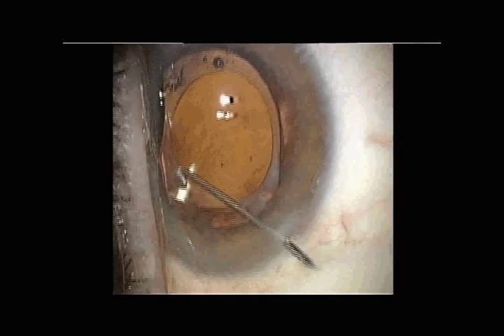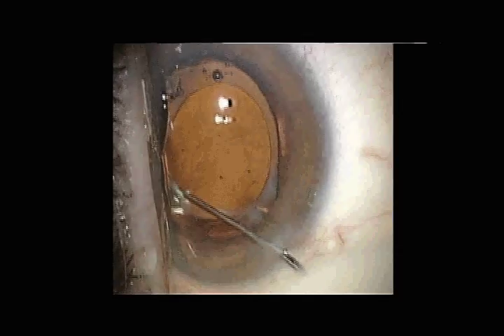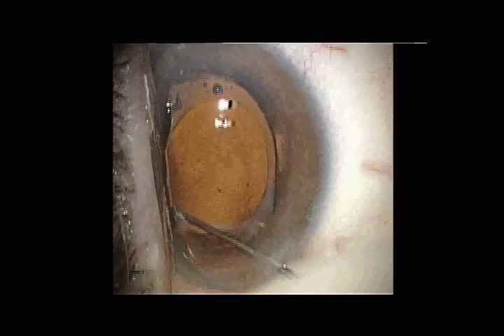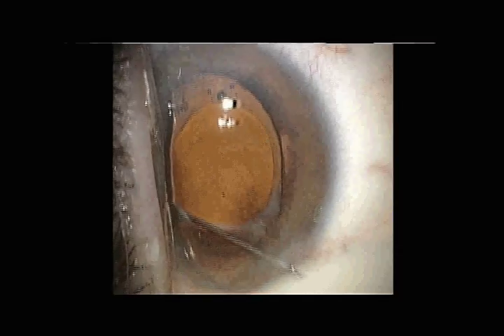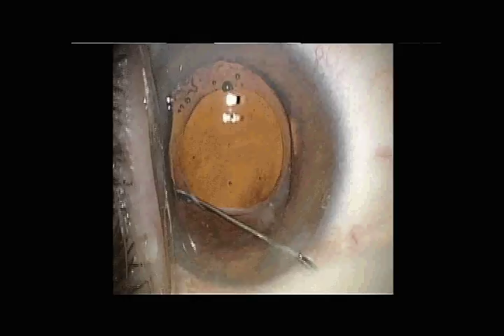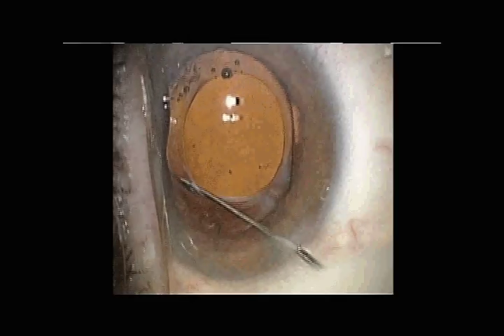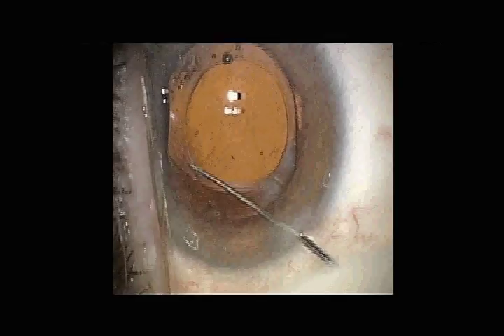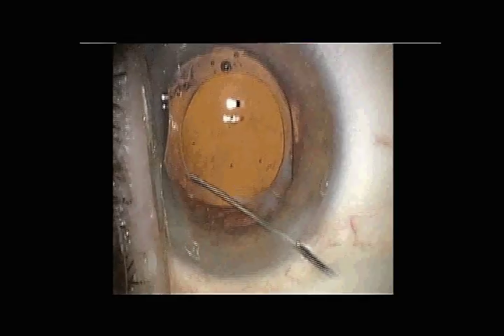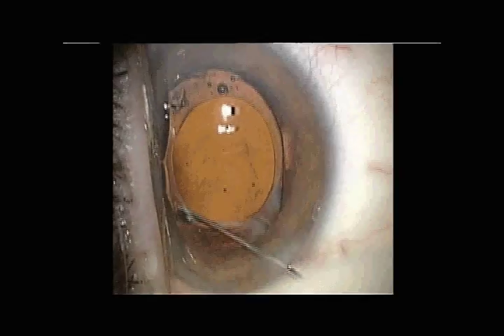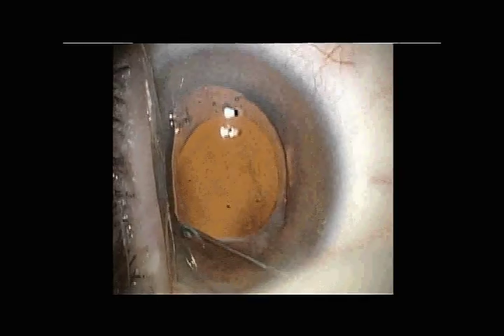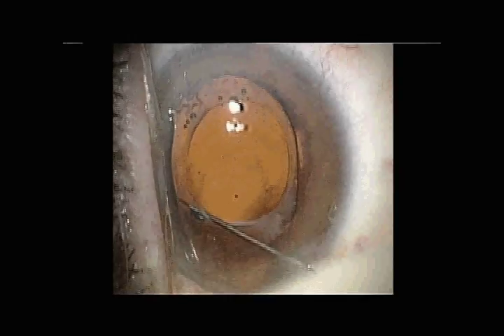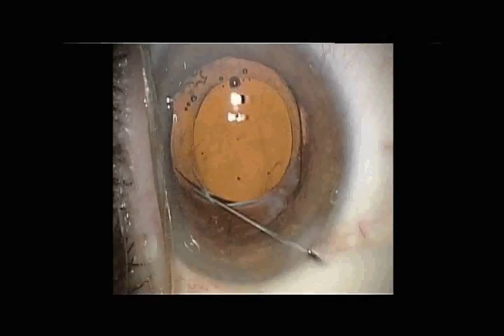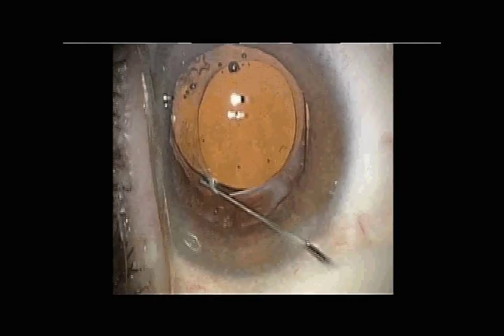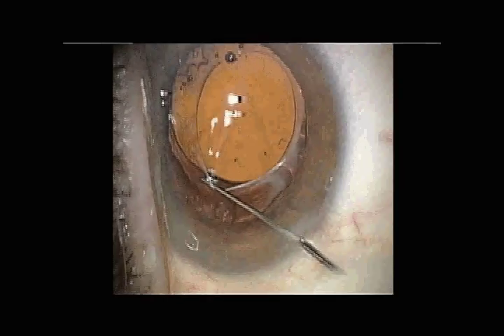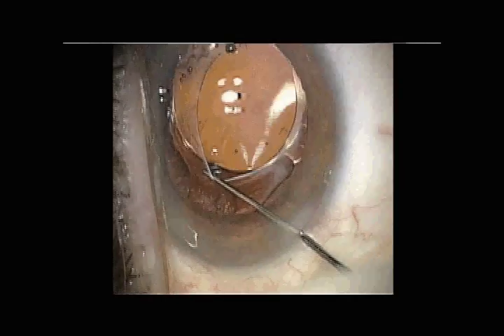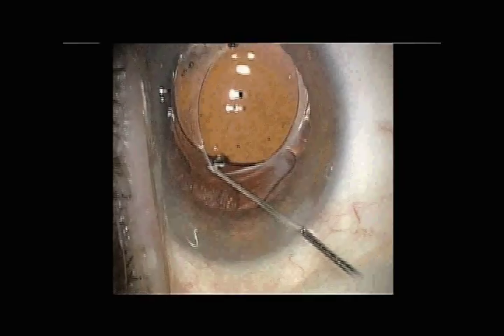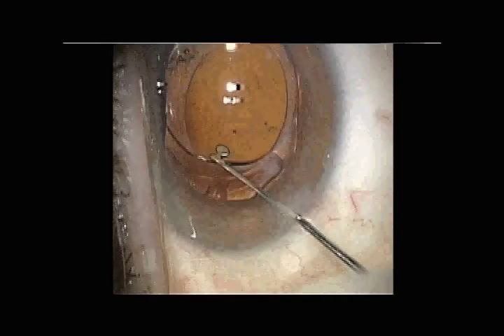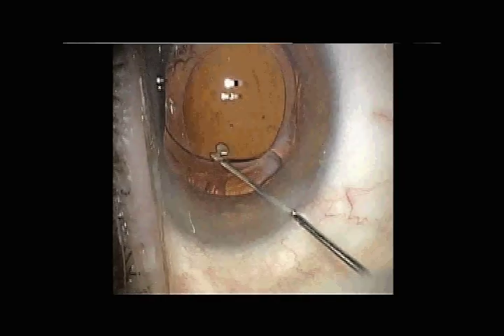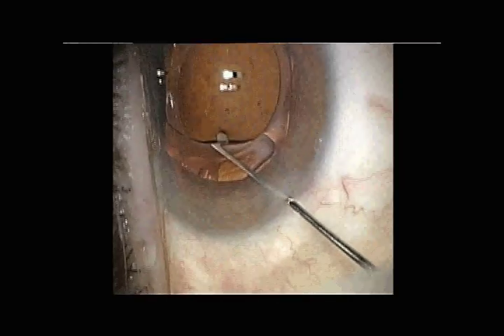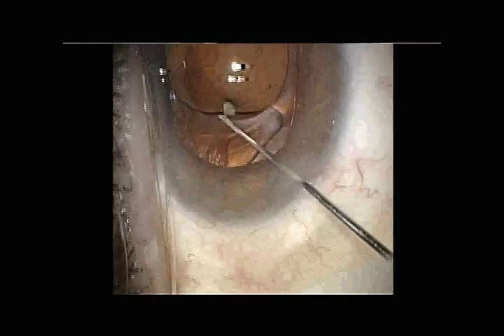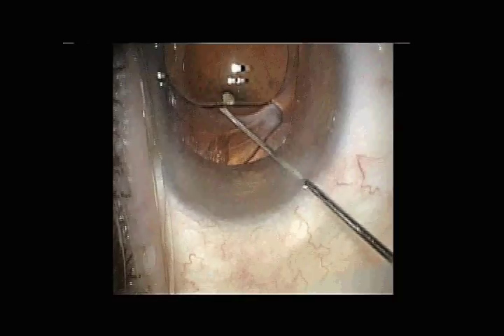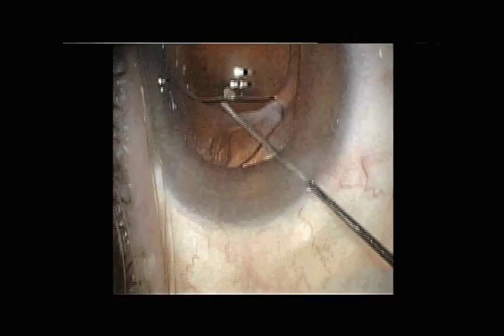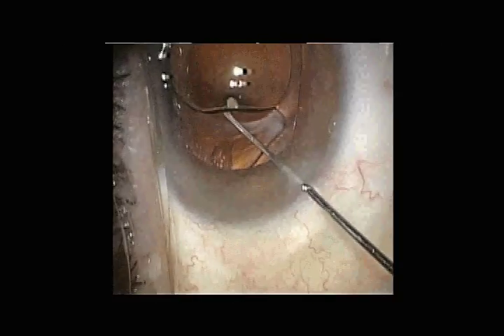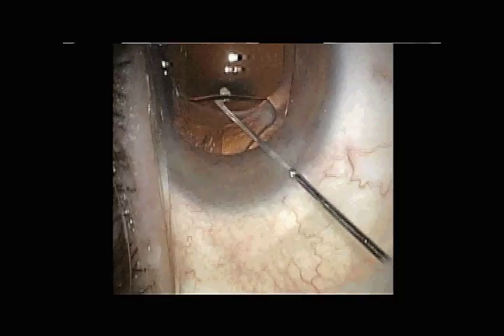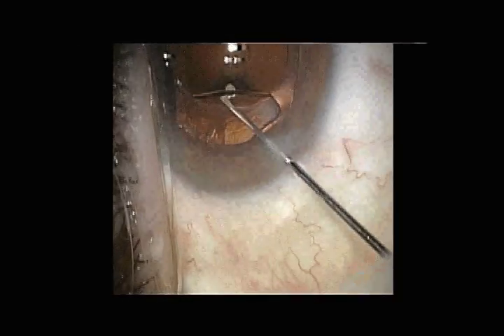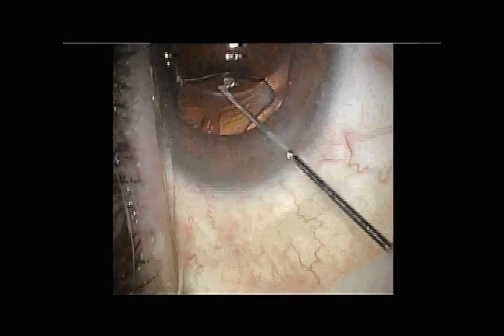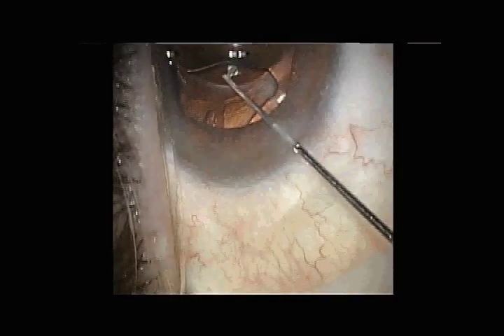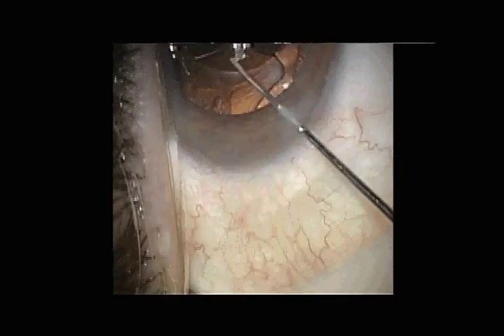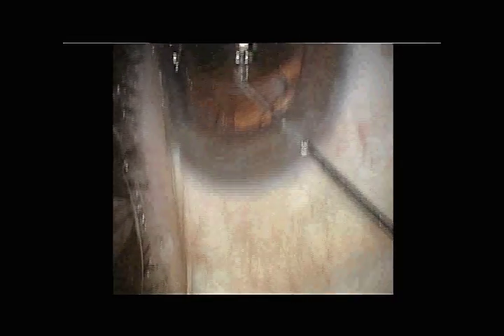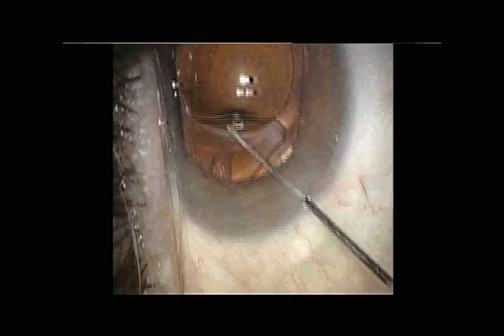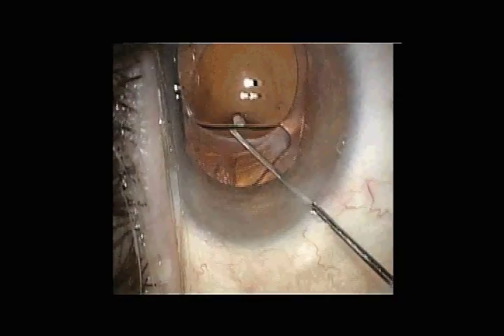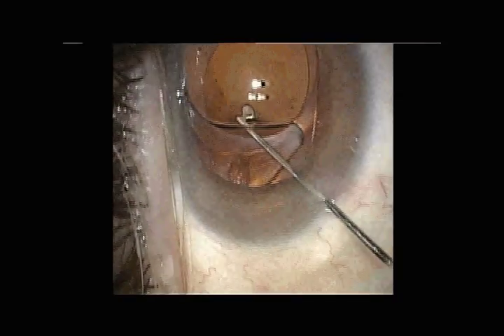The edge of the acrylic IOL is then lifted using a Kuglin hook. The lens has memory so it's going to stay slightly flexed to allow enough space.